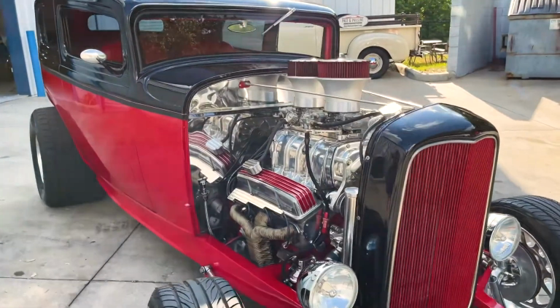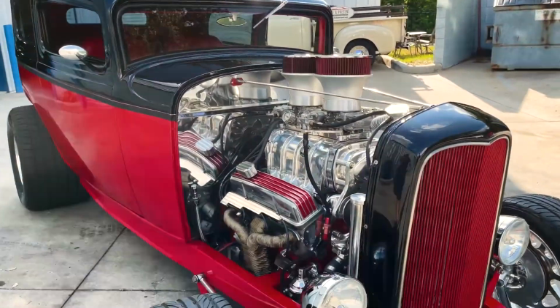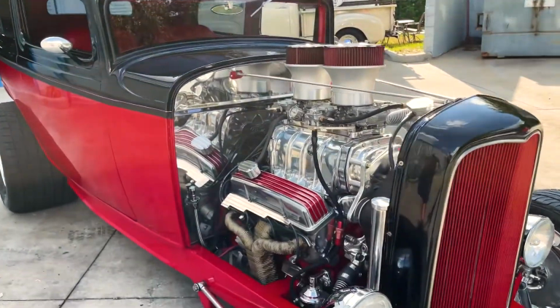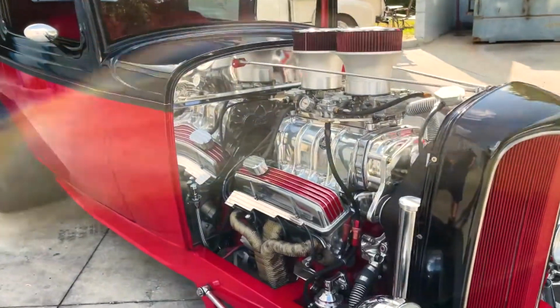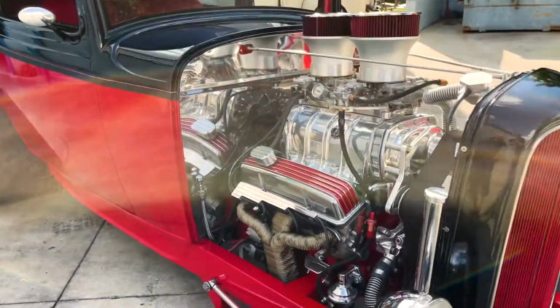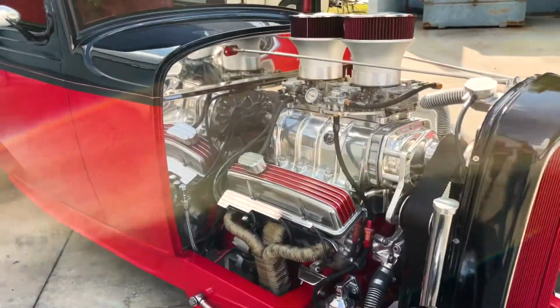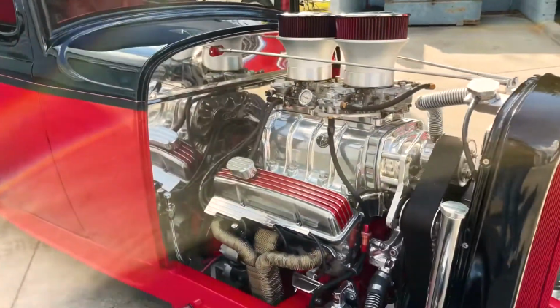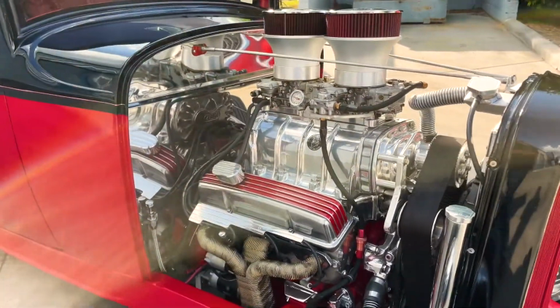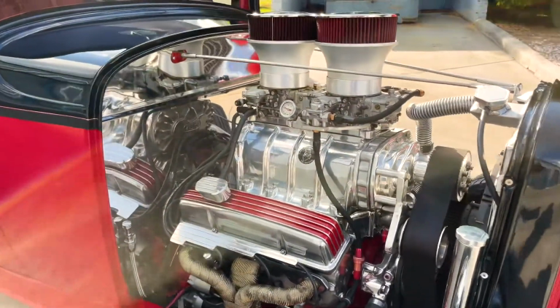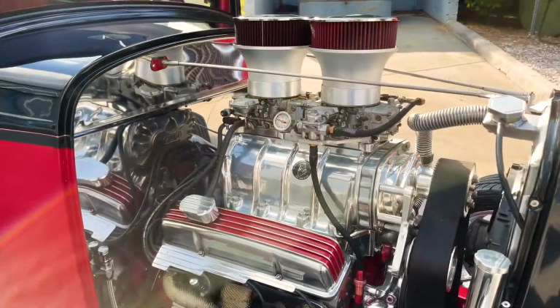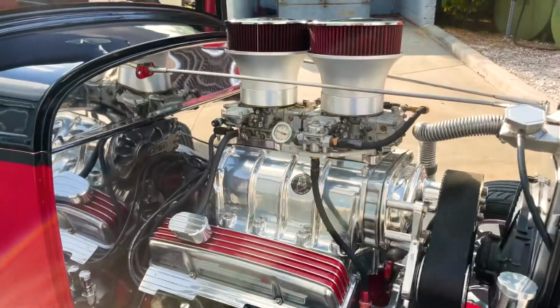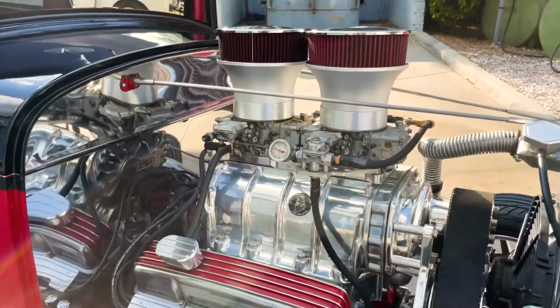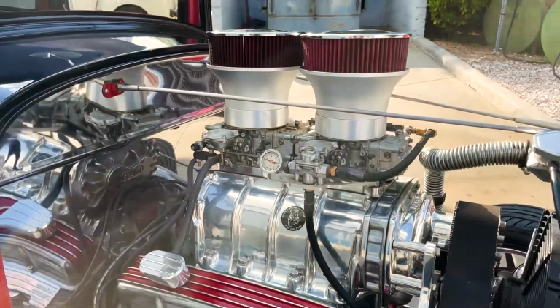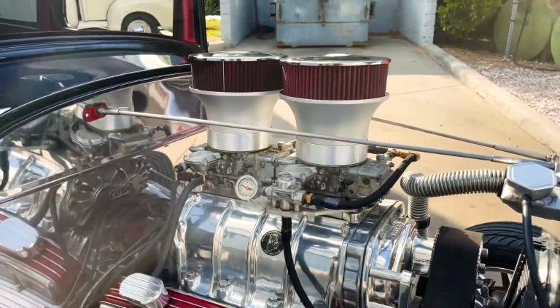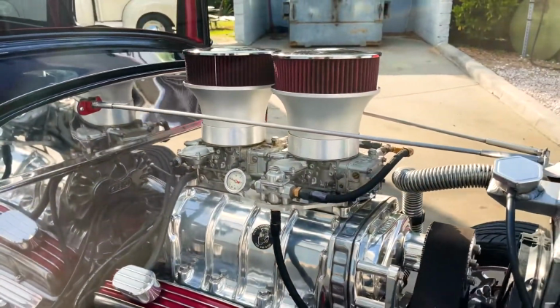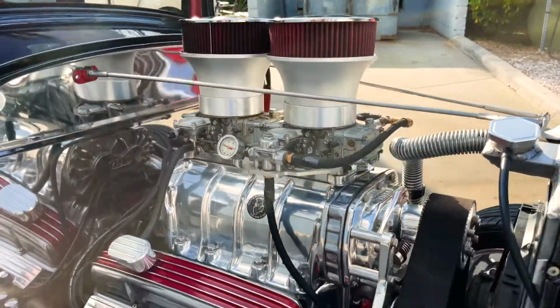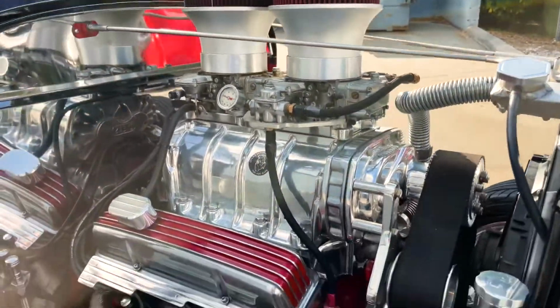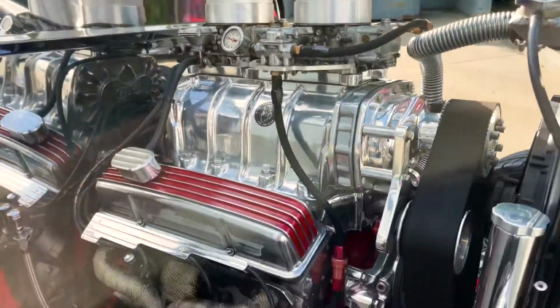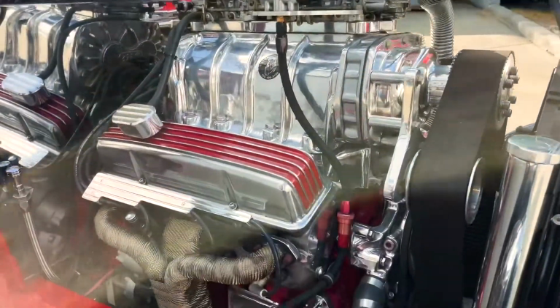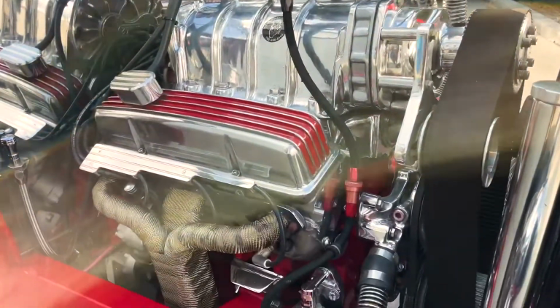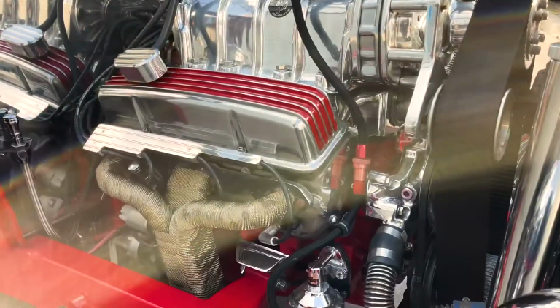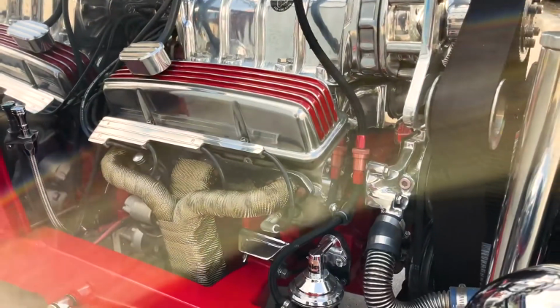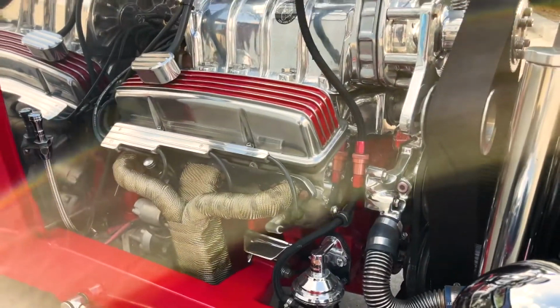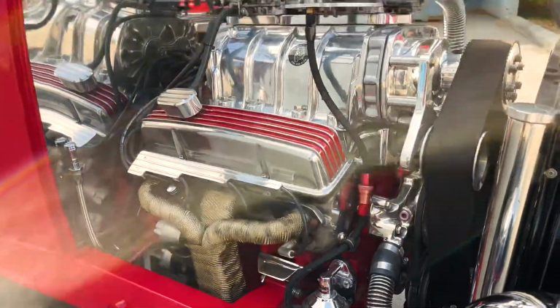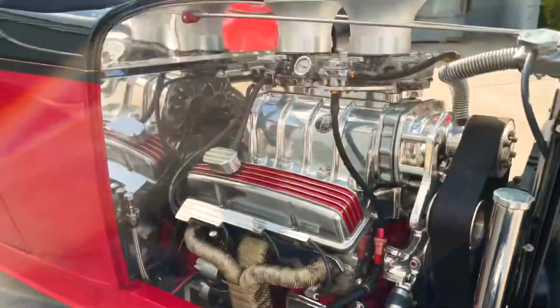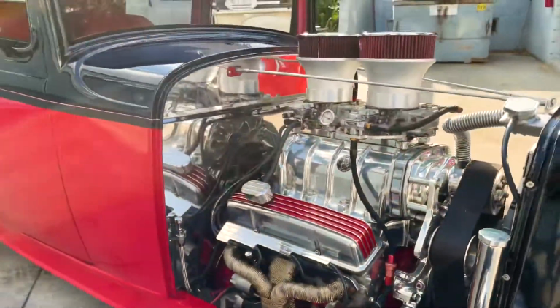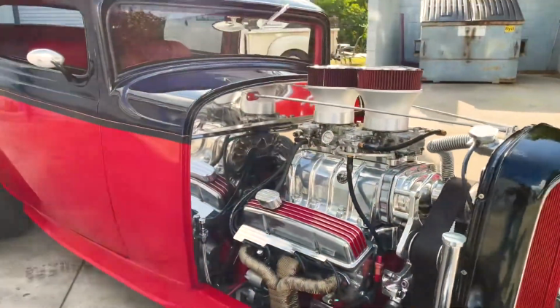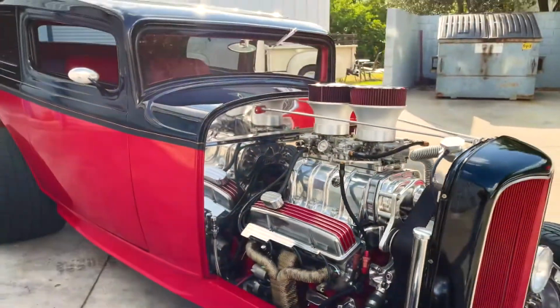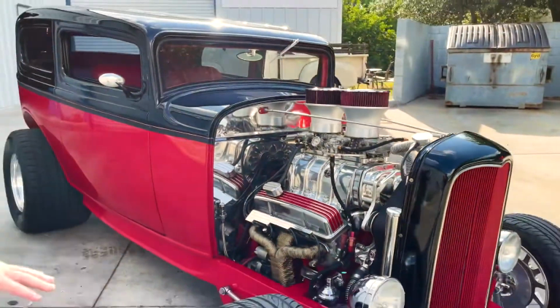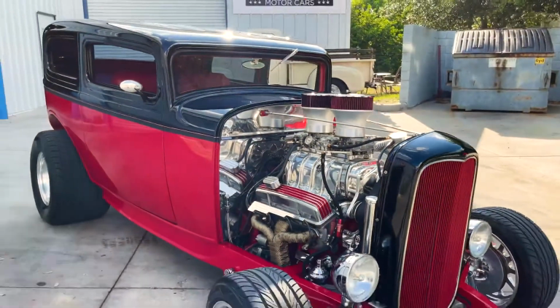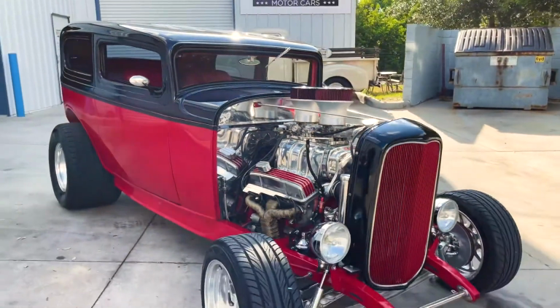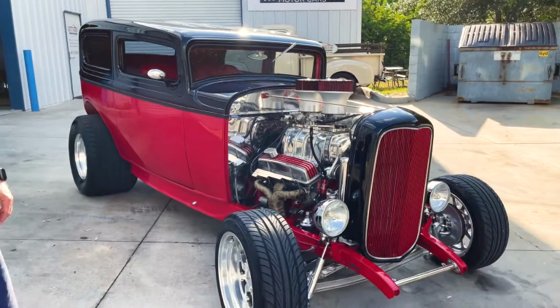Right away you're going to see that giant engine. It's a 350 V8 engine with aluminum heads and a 671 supercharger. It sounds great — wait till you hear it here in just a little bit. It's got the dual carbs on top, just awesome.